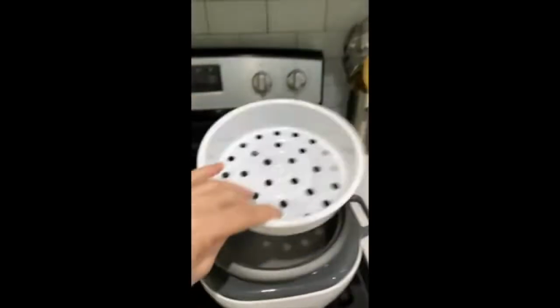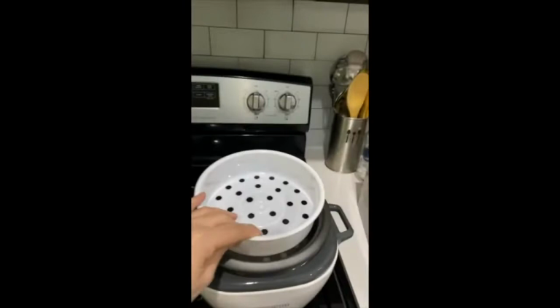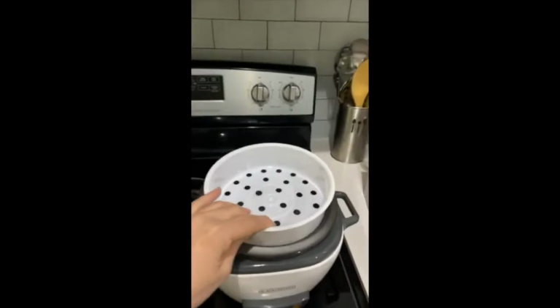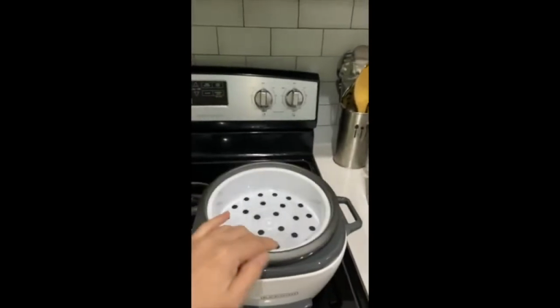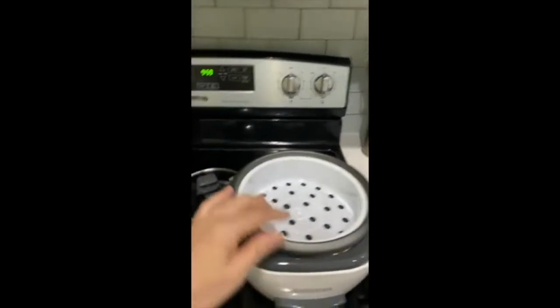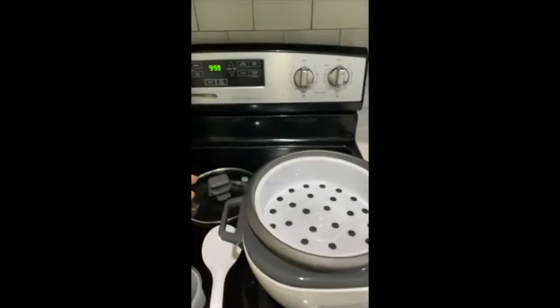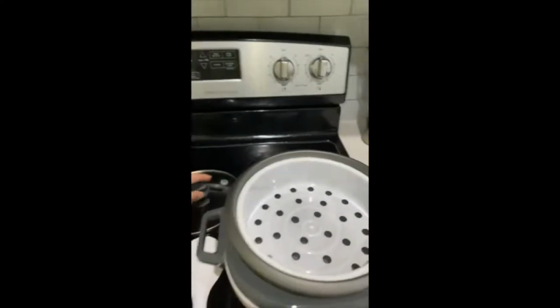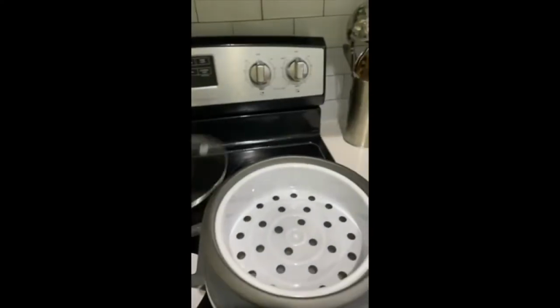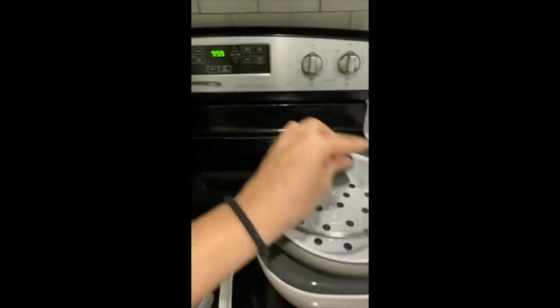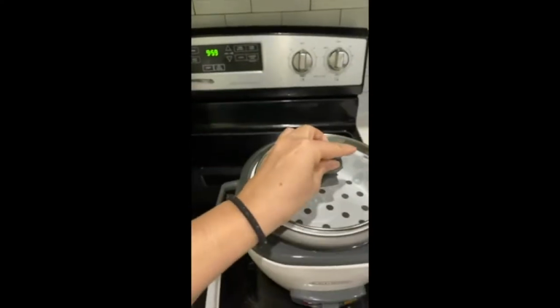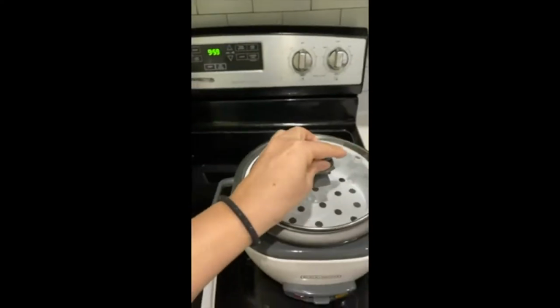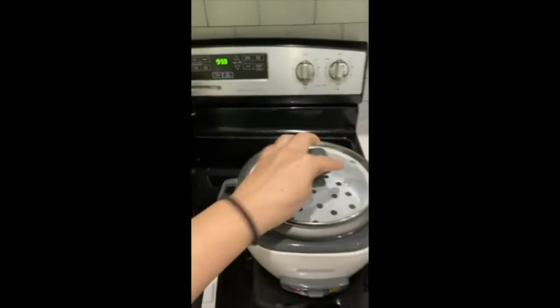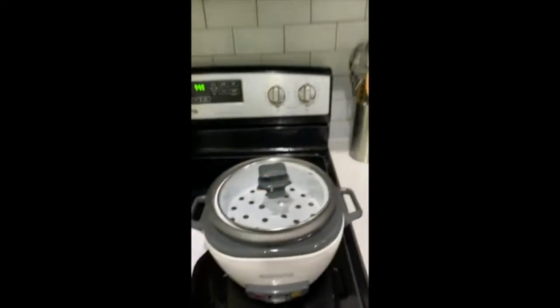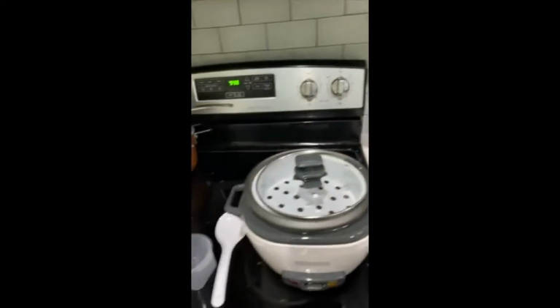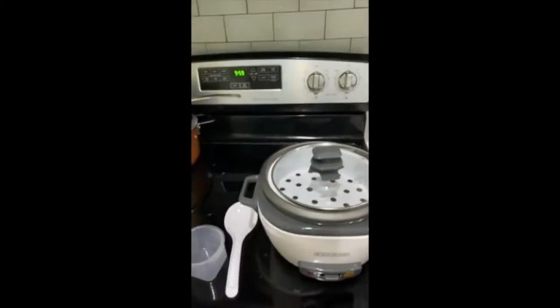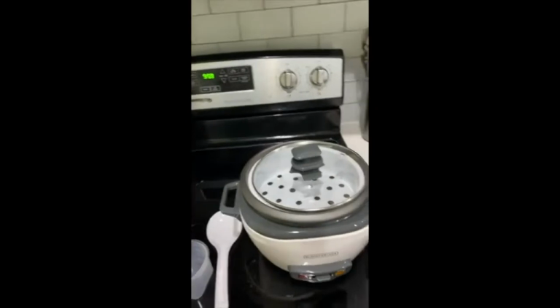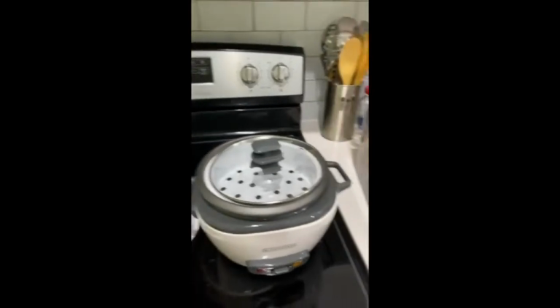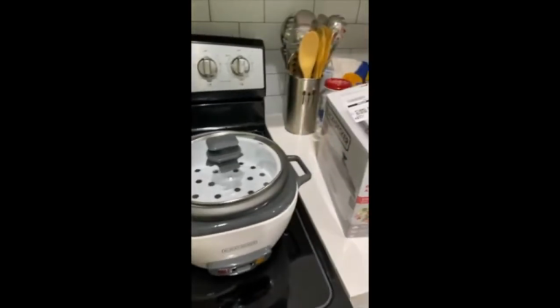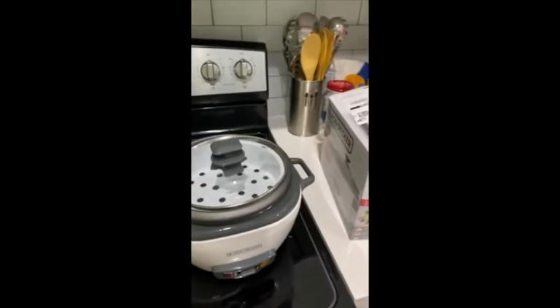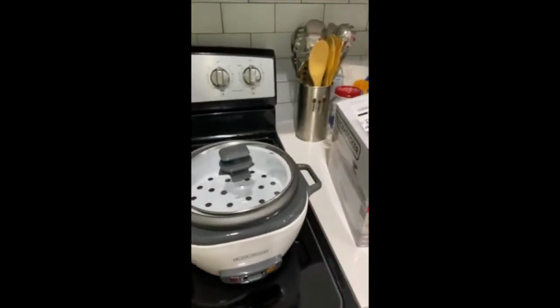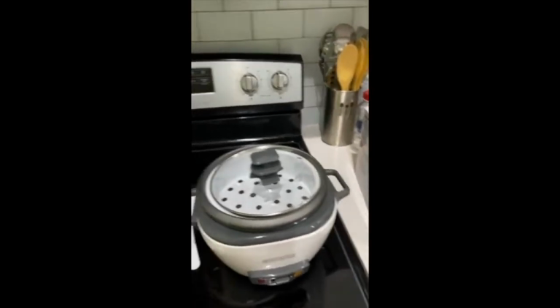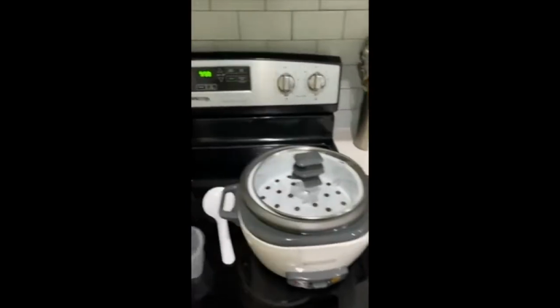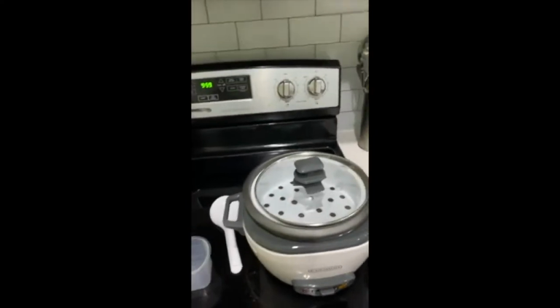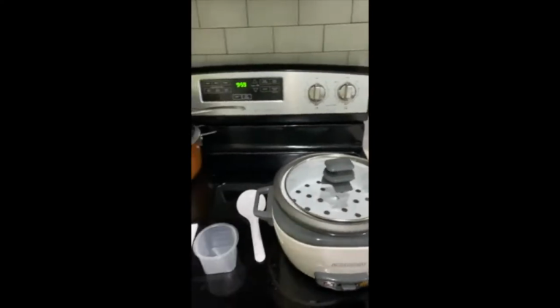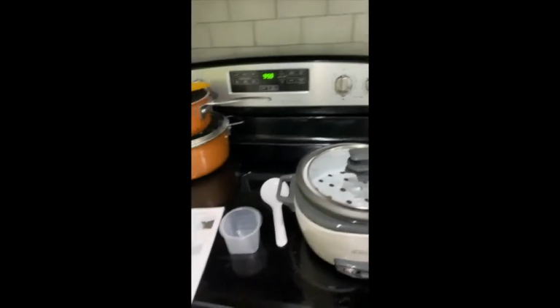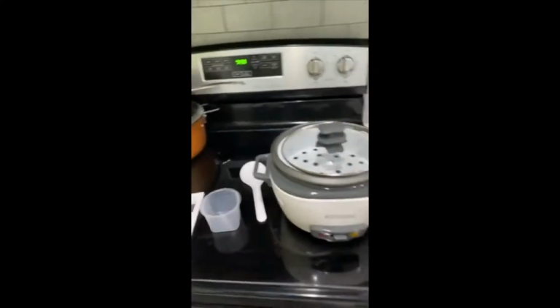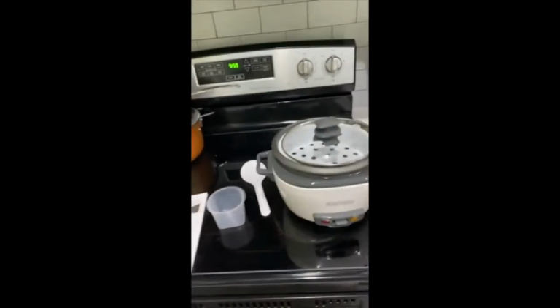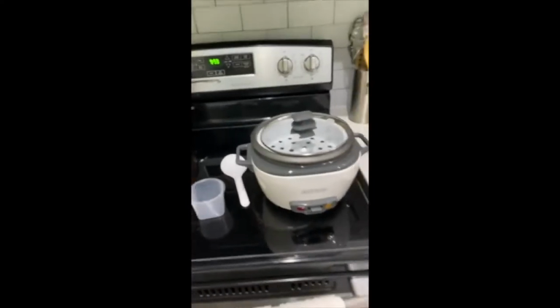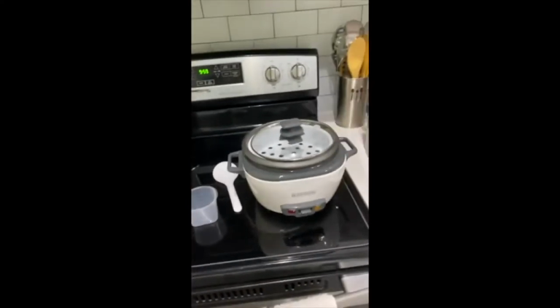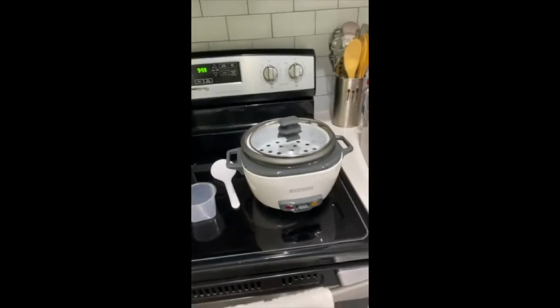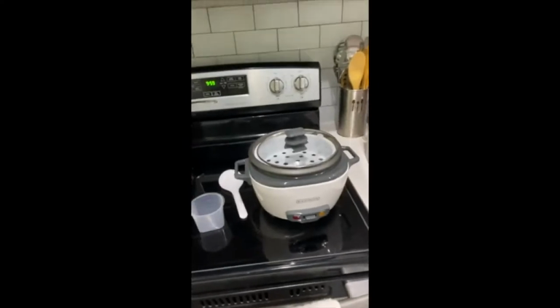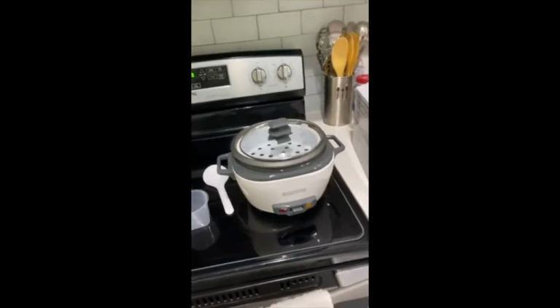I don't know if they made a mistake, but other than that I'm happy with it. You can use this as a steamer for your vegetables. I have not yet used it, so I'm going to be using it tonight for dinner and I'll let you know how it is.